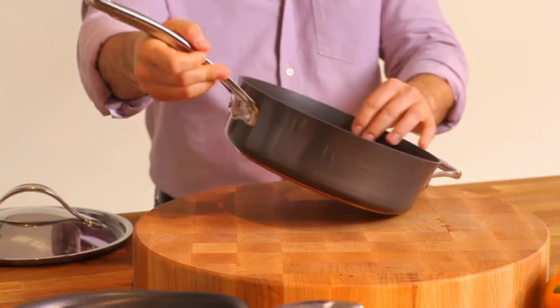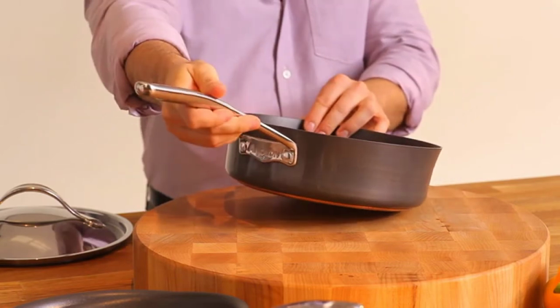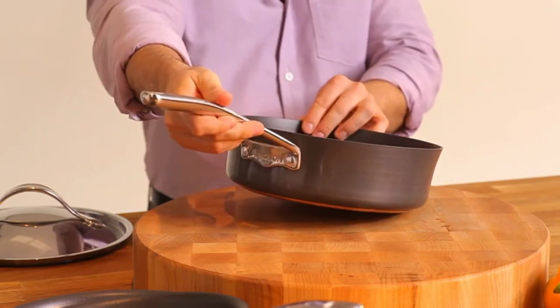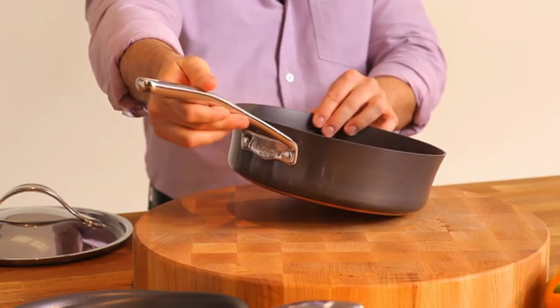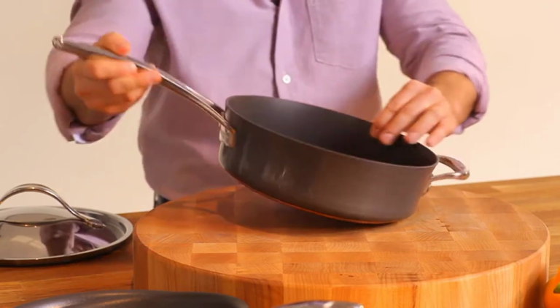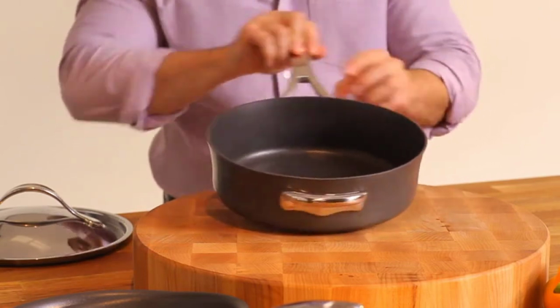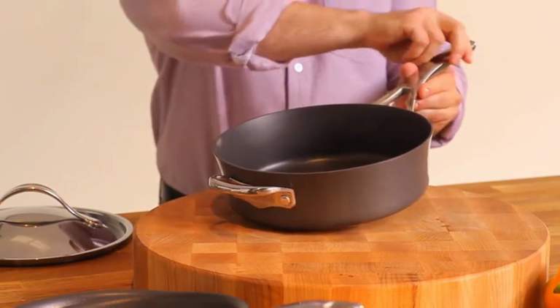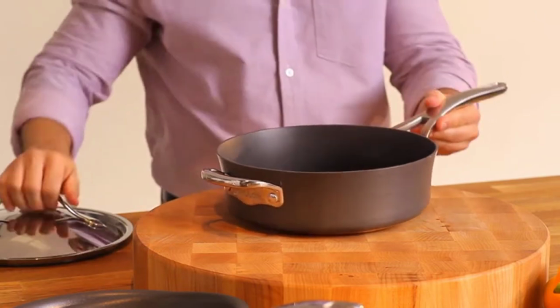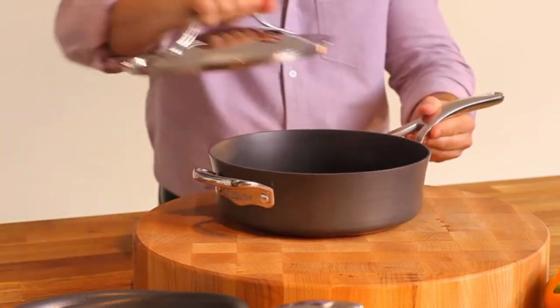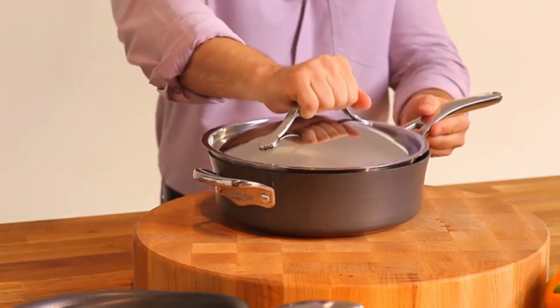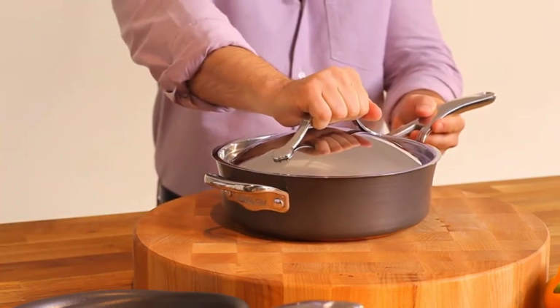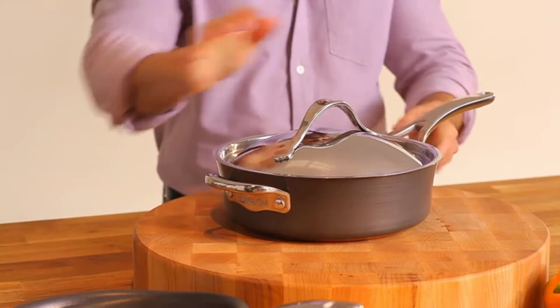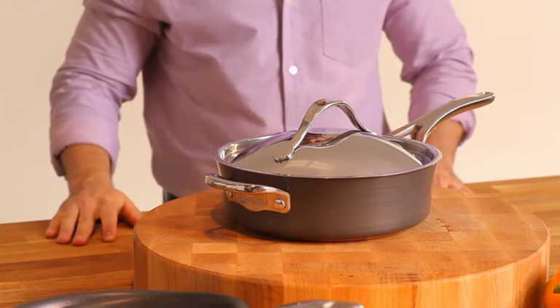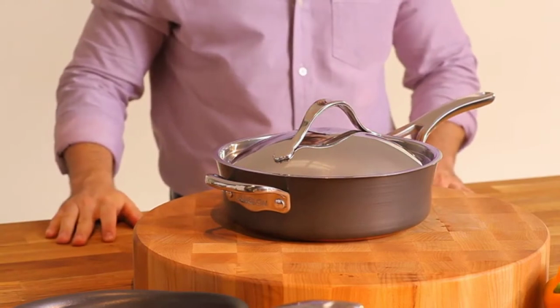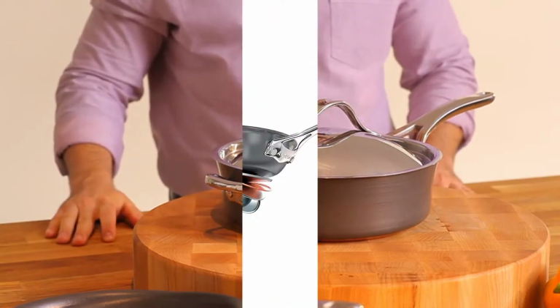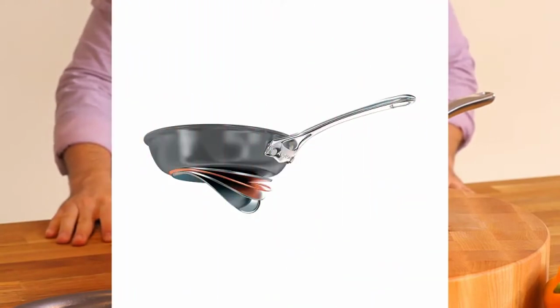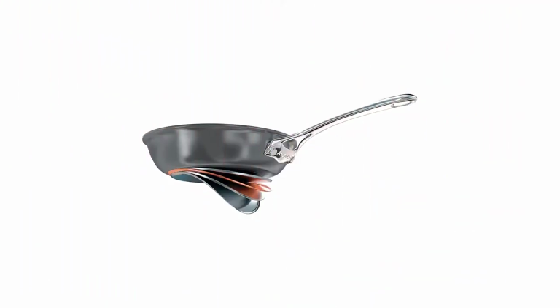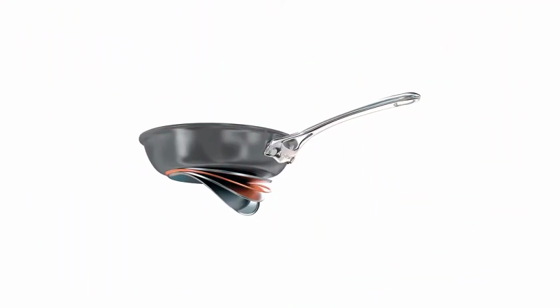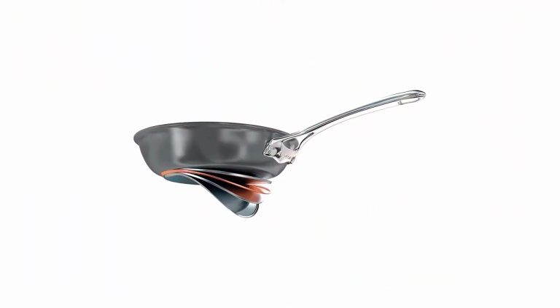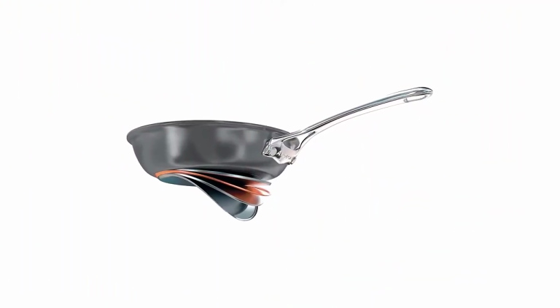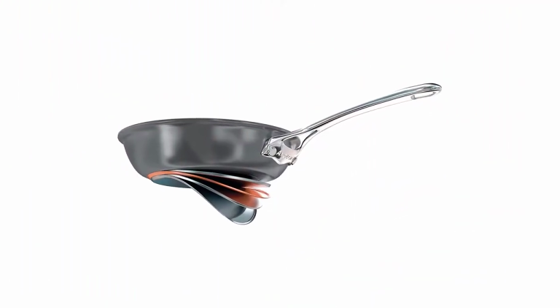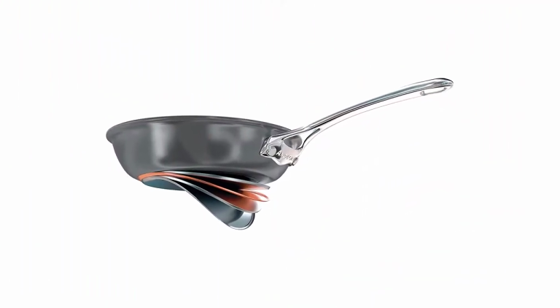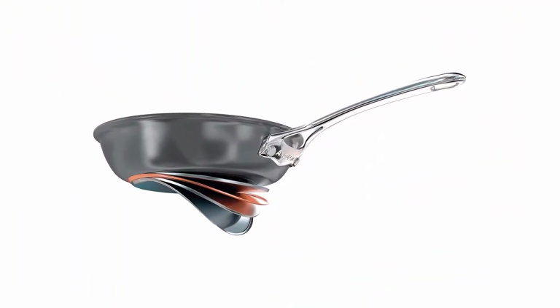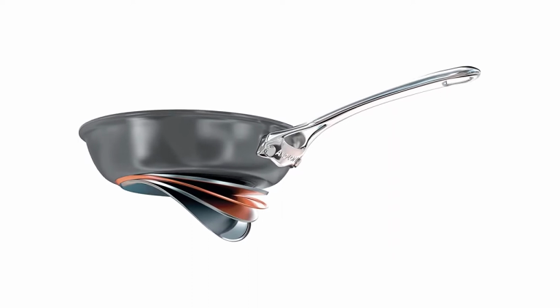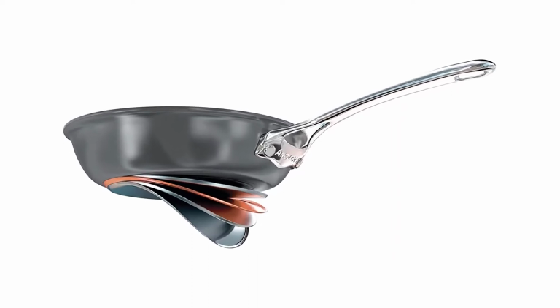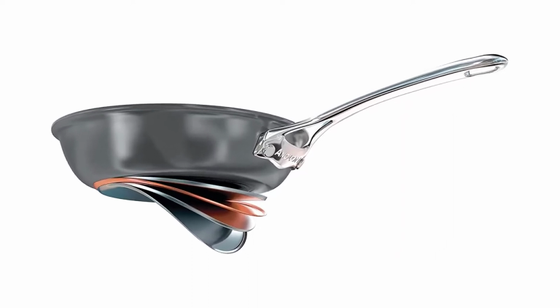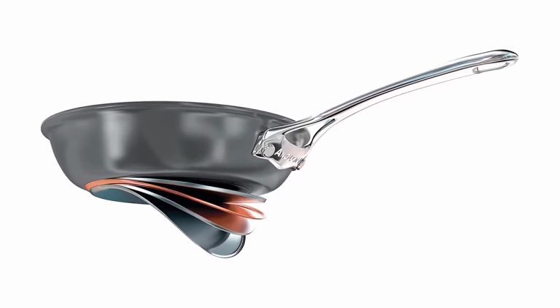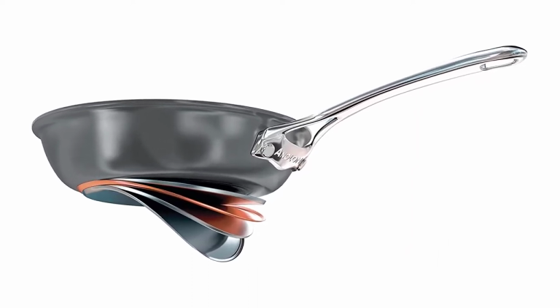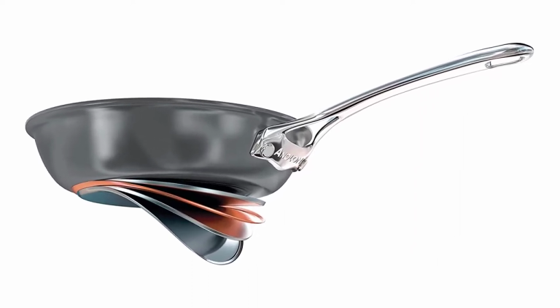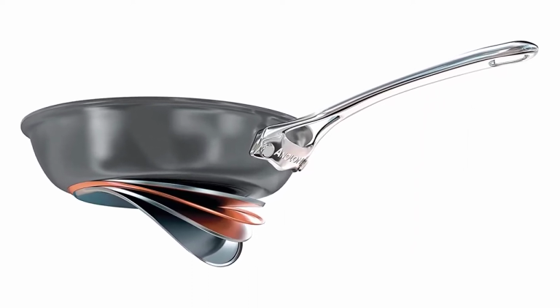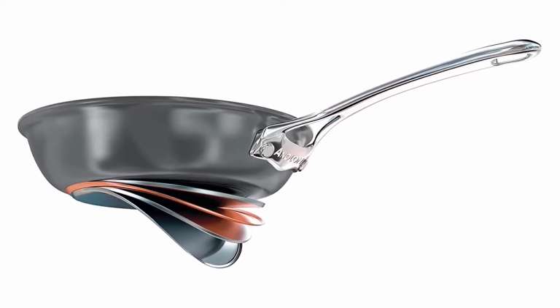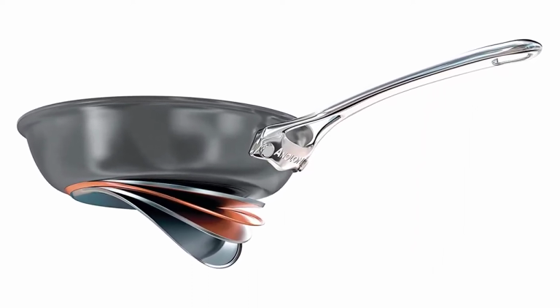Apart from that, the stainless steel lids fit nicely on the pans to lock in all the flavor. The Nouvelle also has efficient food-releasing capabilities with easy-clean flat rivets for effortless cleaning. The only con is that the set is not dishwasher-safe, so you will have to hand wash the pots each time.